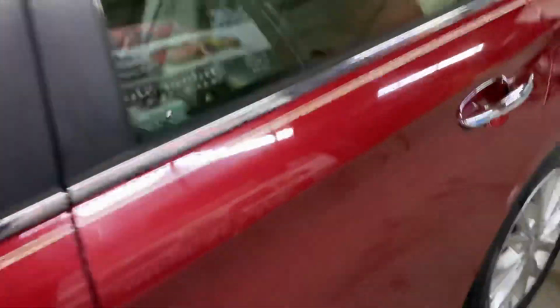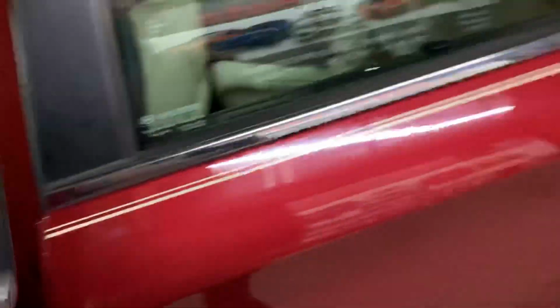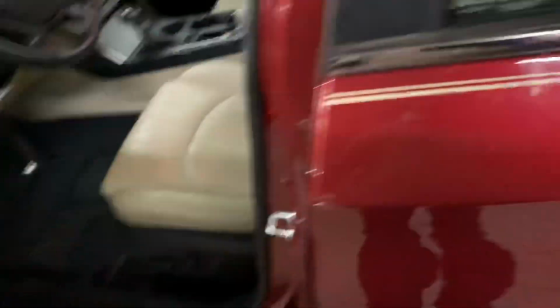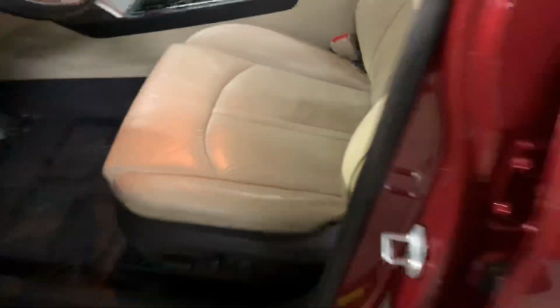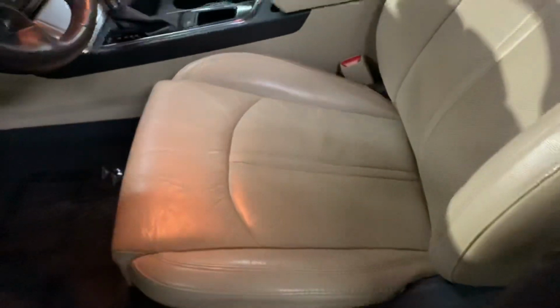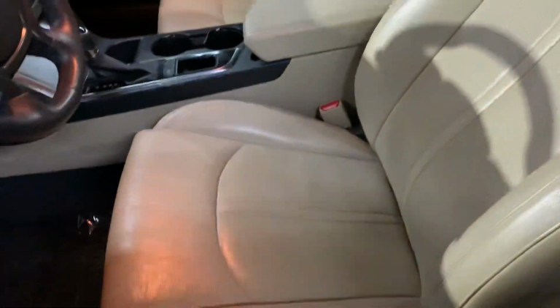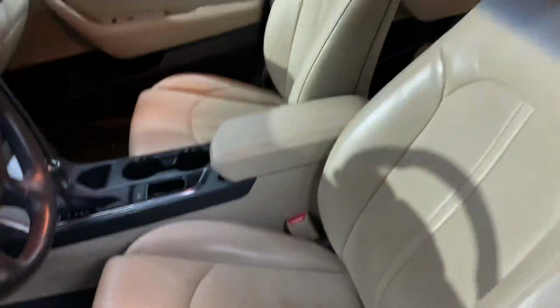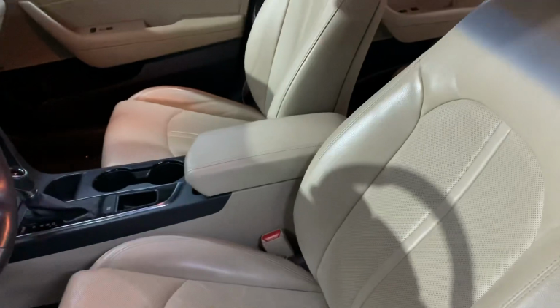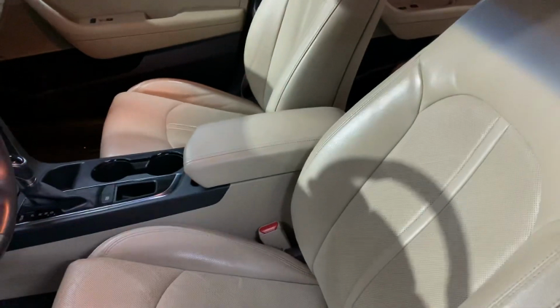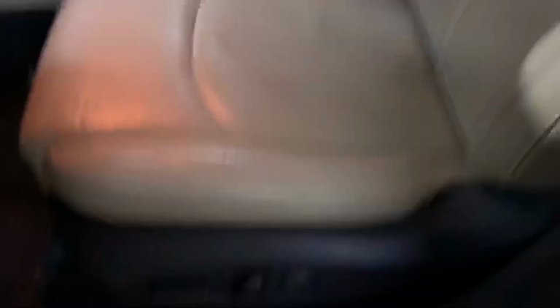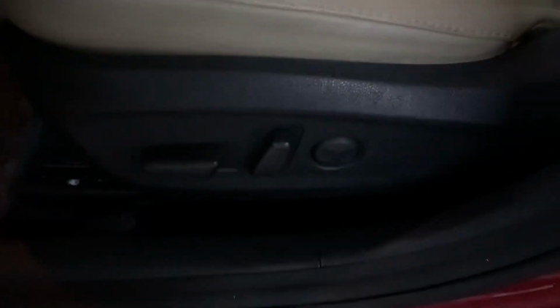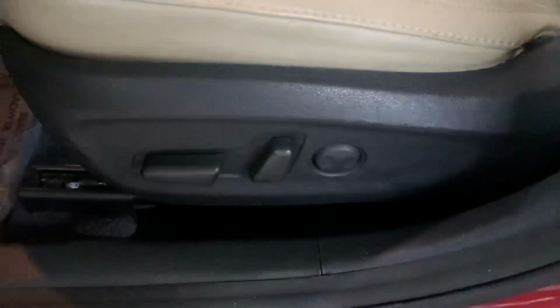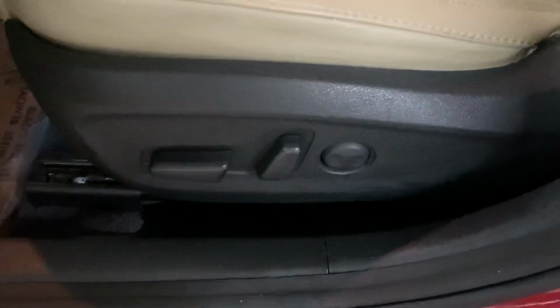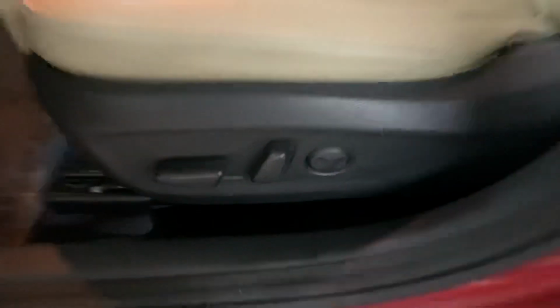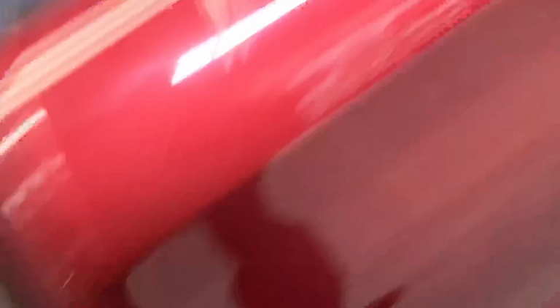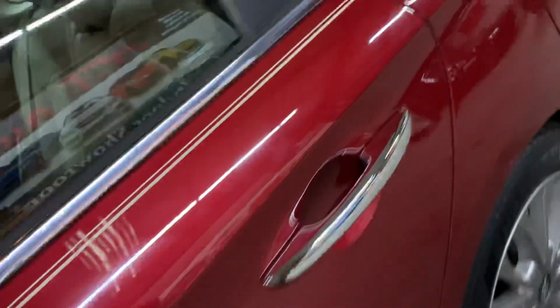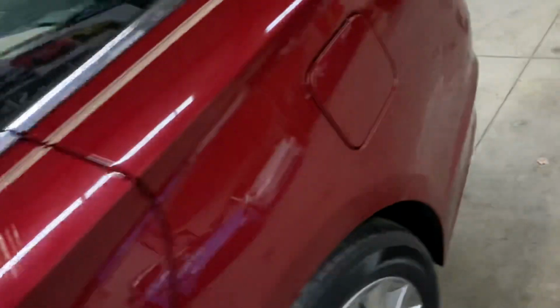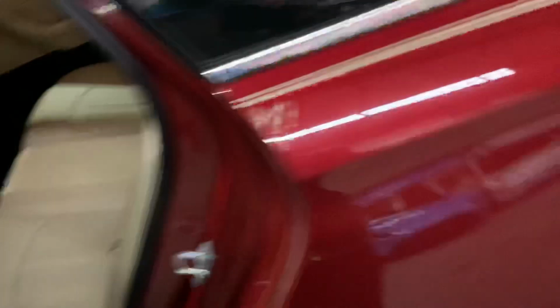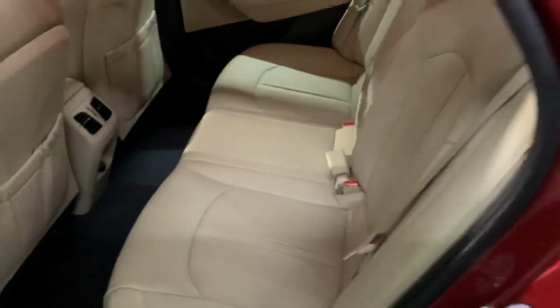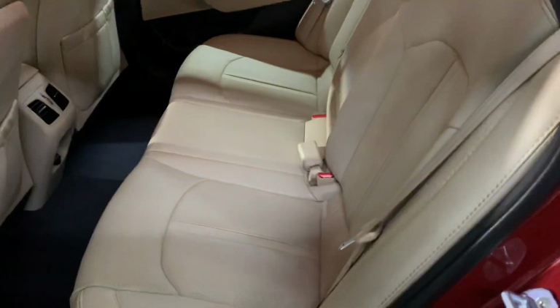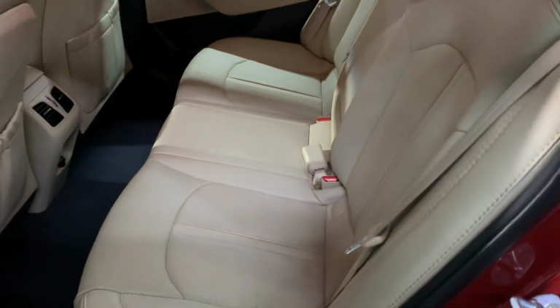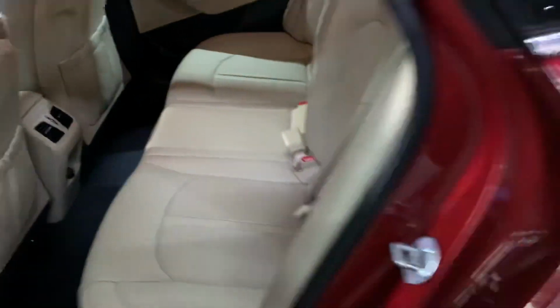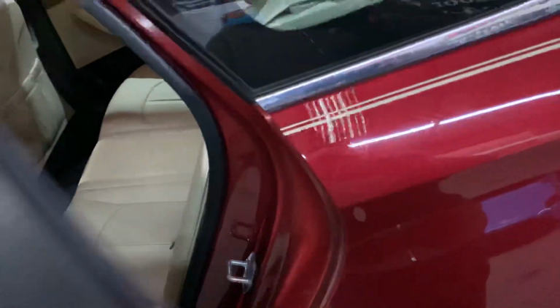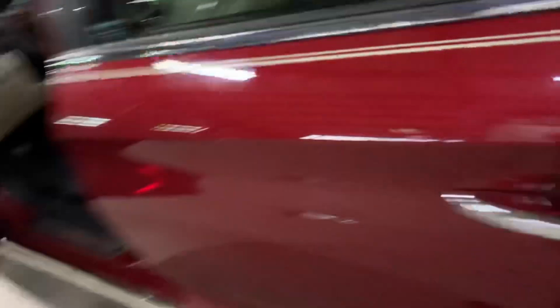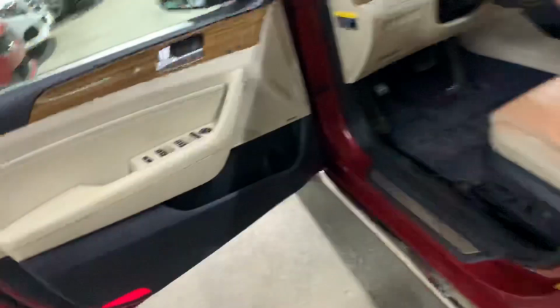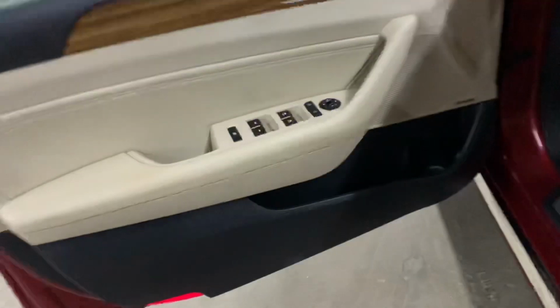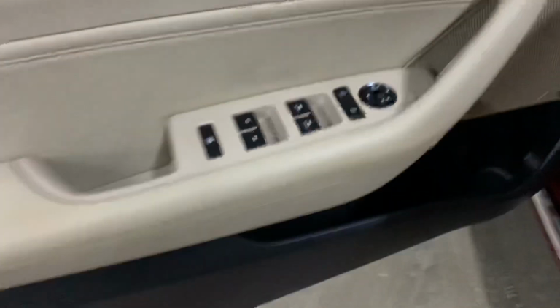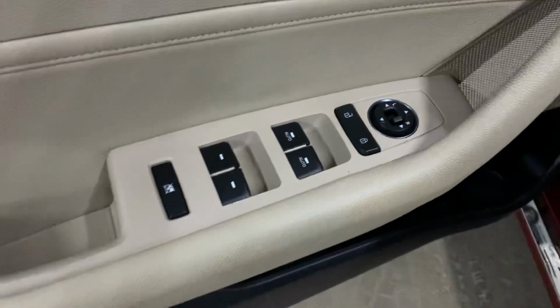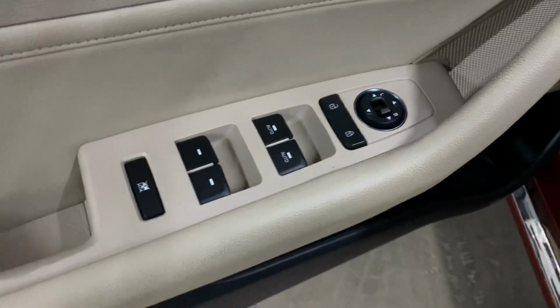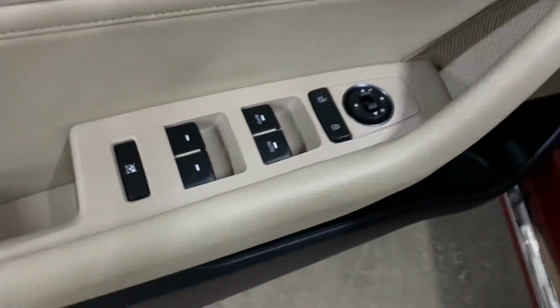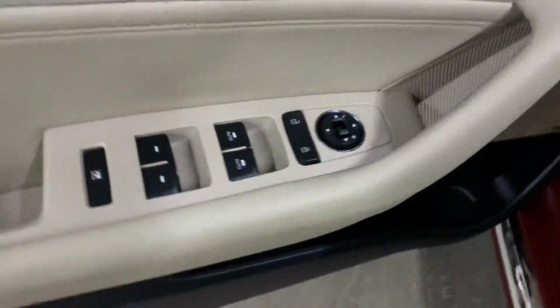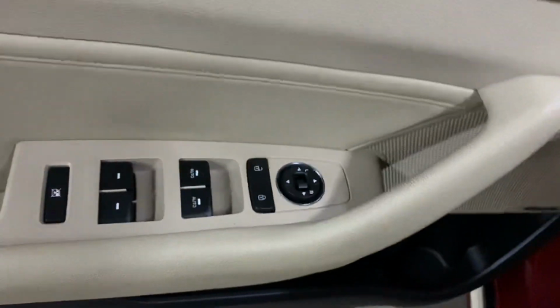So the interior of this vehicle is going to be leather in great shape, great condition. You've got your power seats here in the front. Passenger seats are also going to be in great shape, great condition. We have recently detailed this vehicle. You're also going to have power windows, power locks, power mirrors.